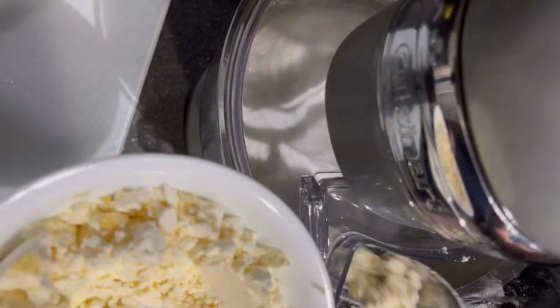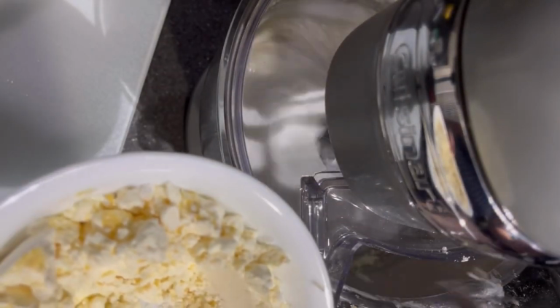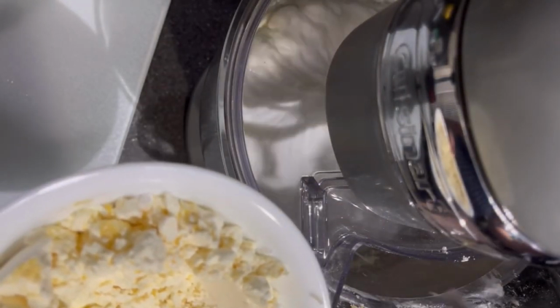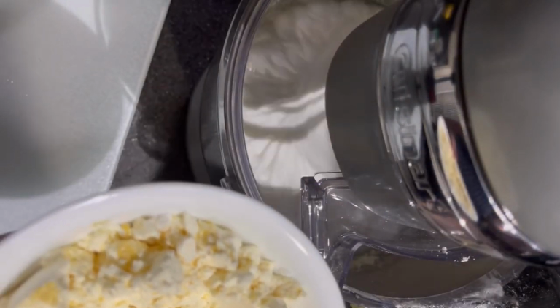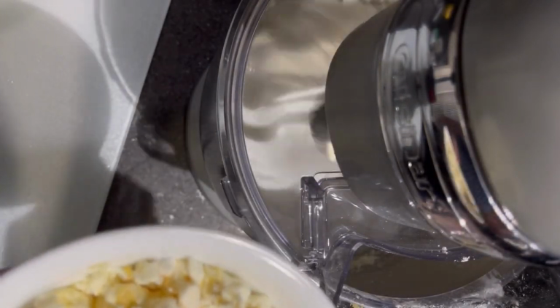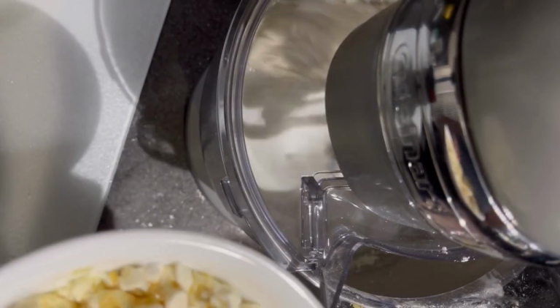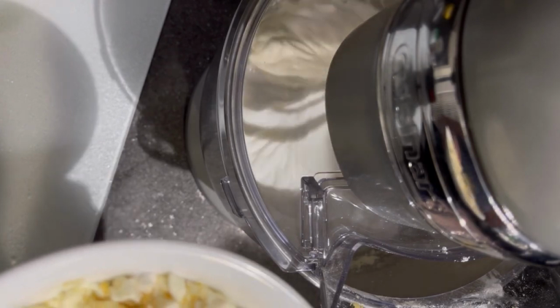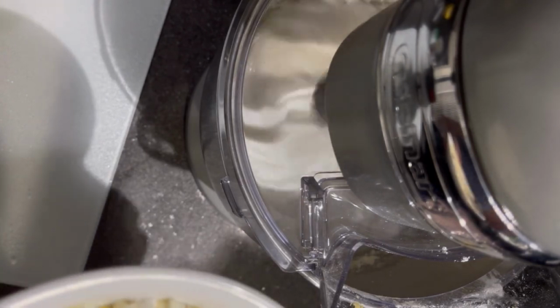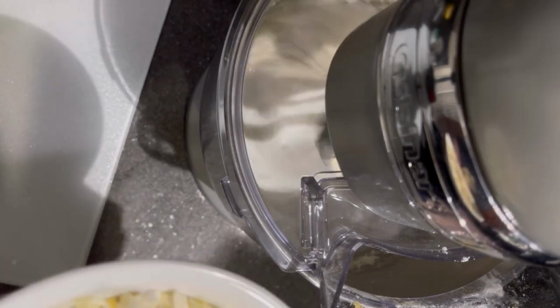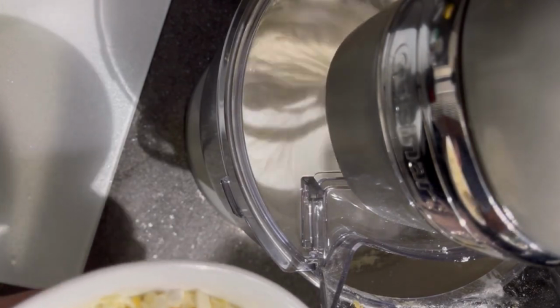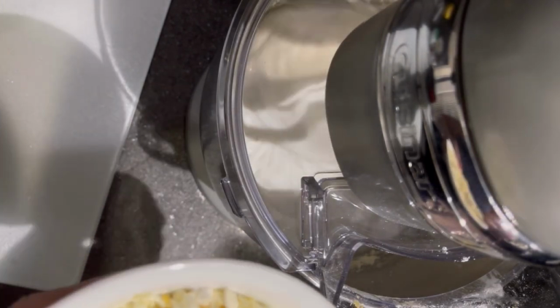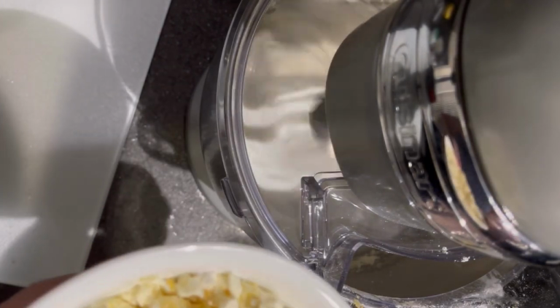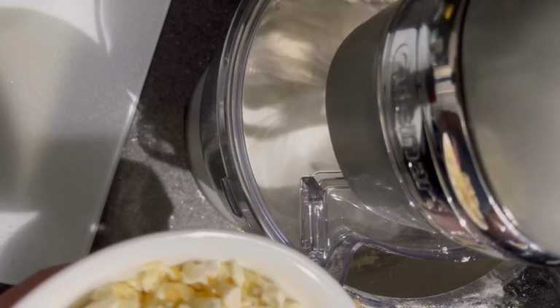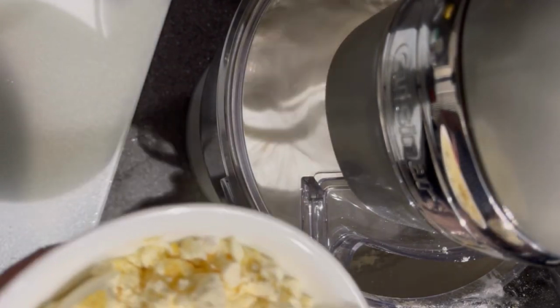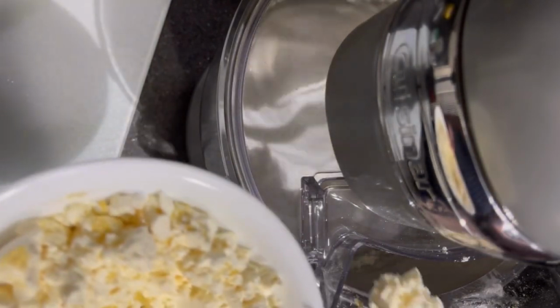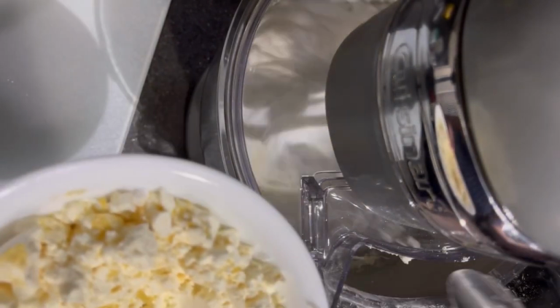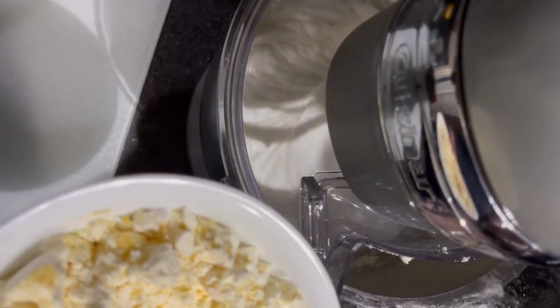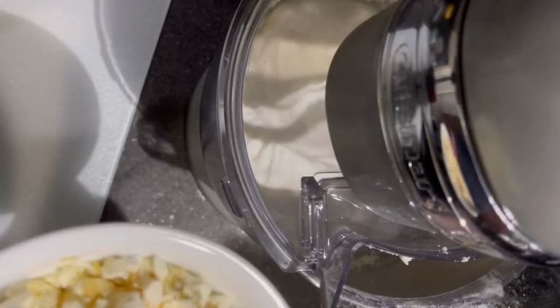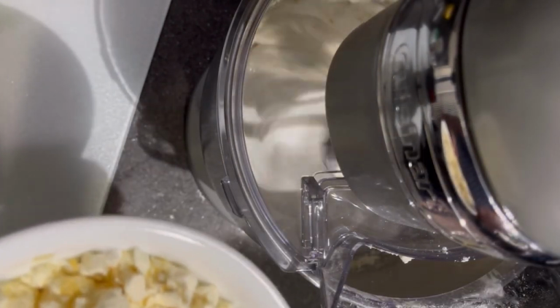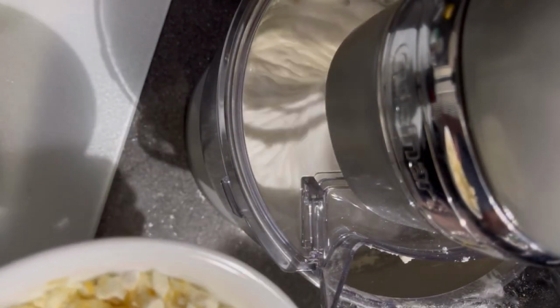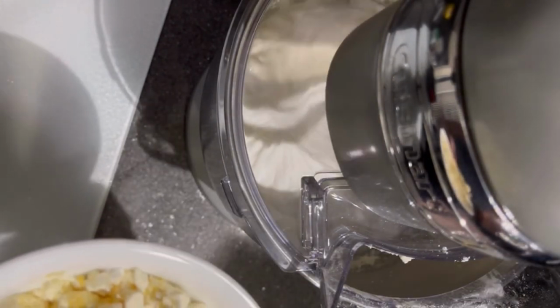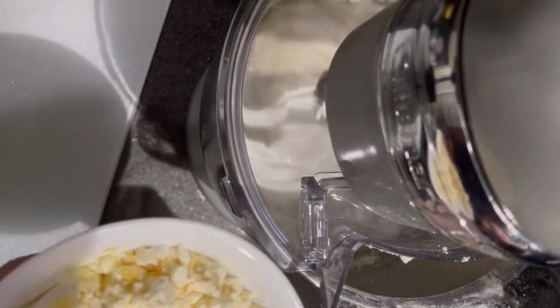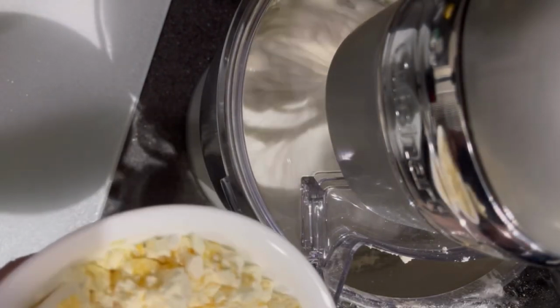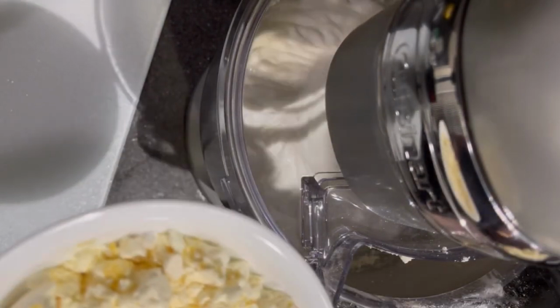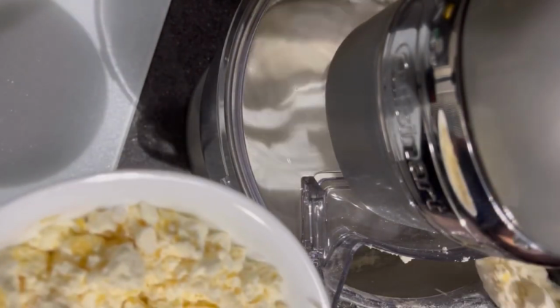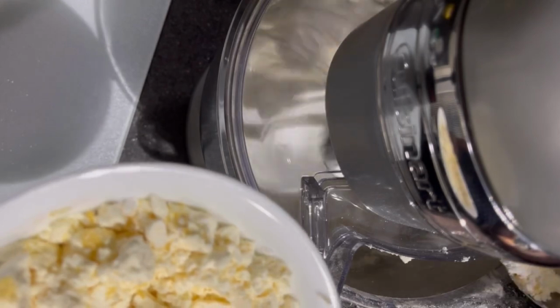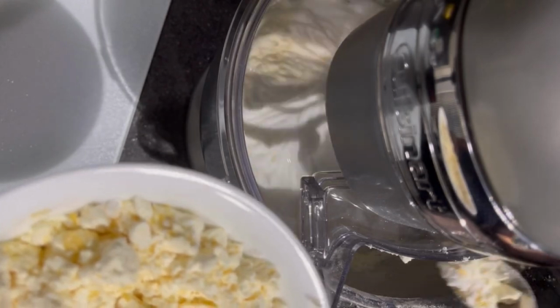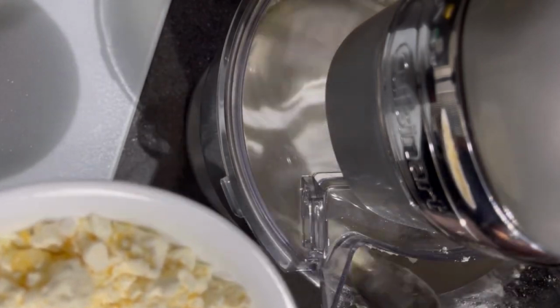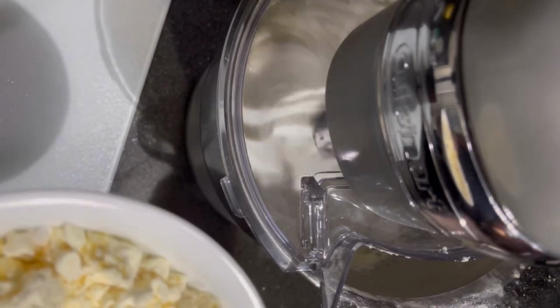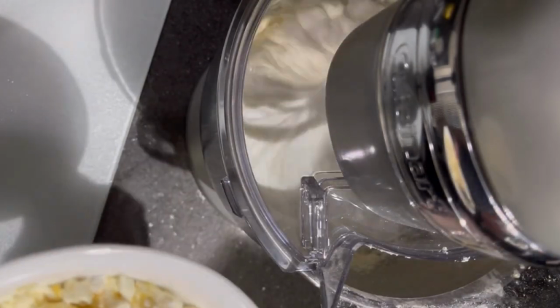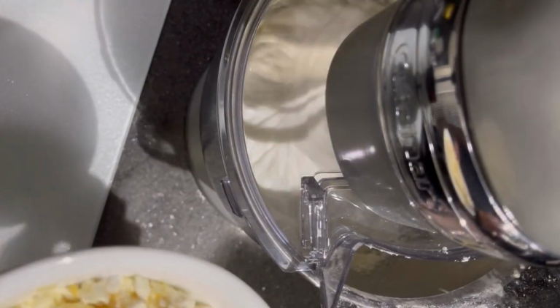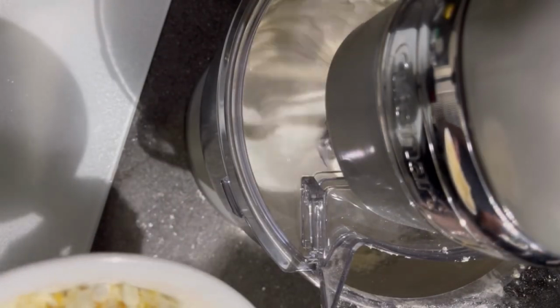I also added a tablespoon of powdered Swerve, mixed it all up, and then started to add it slowly to my stand mixer.